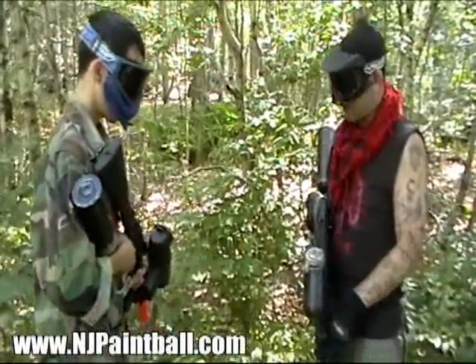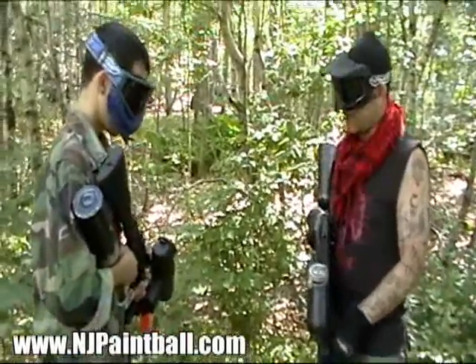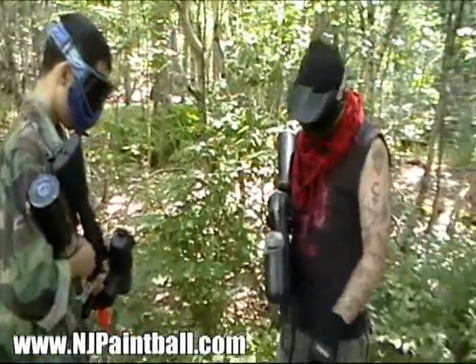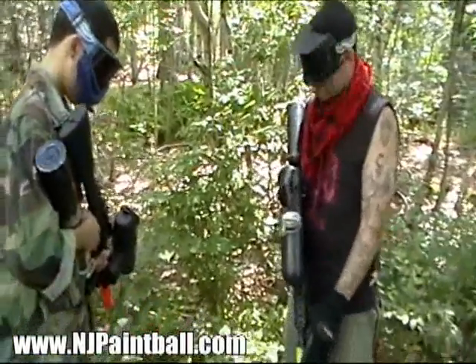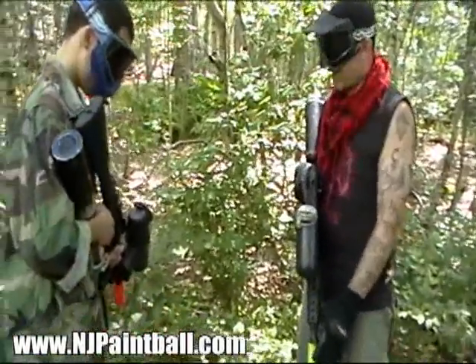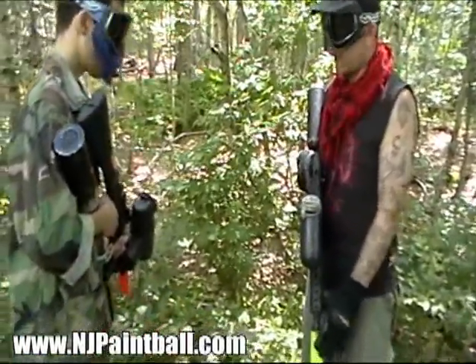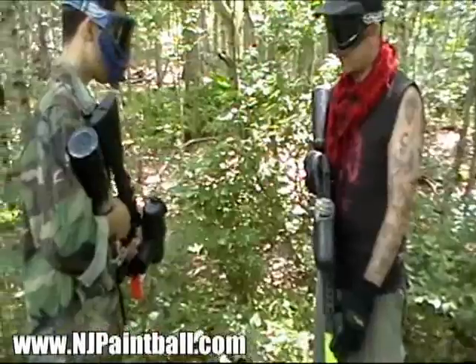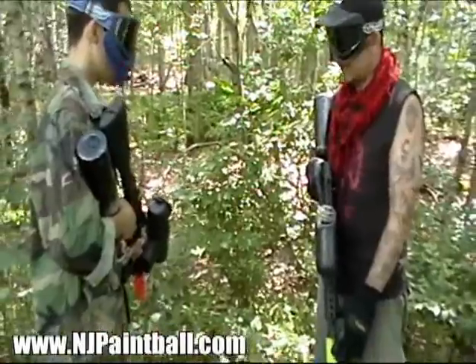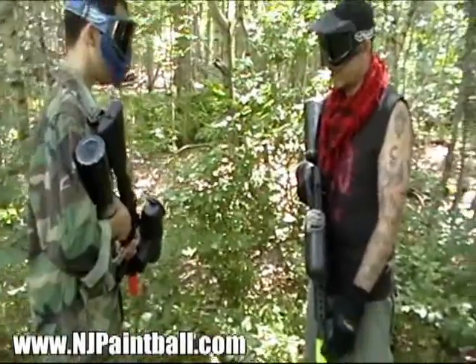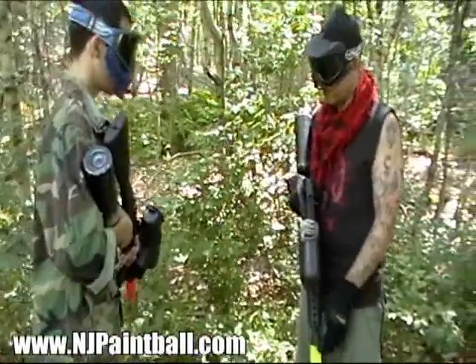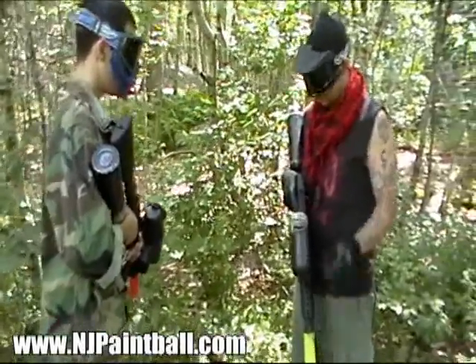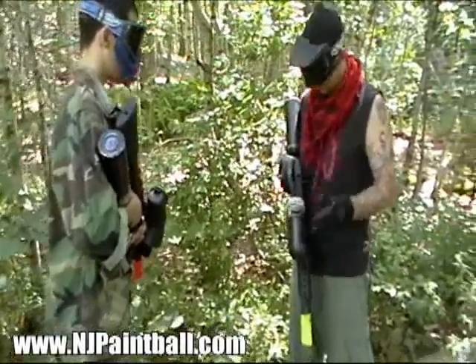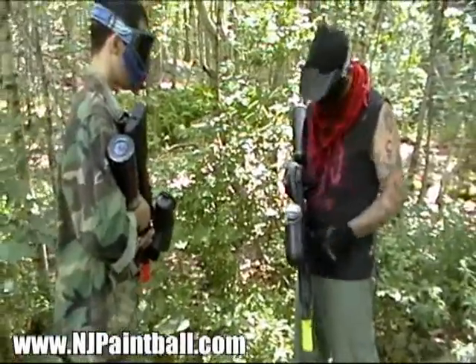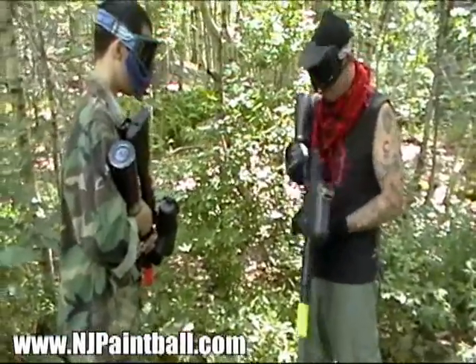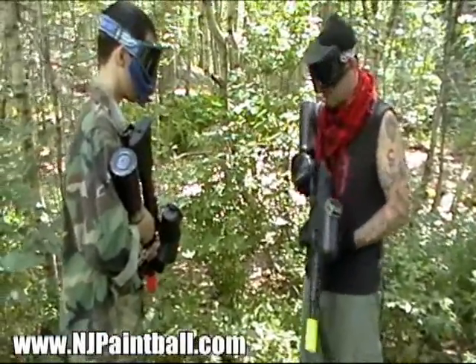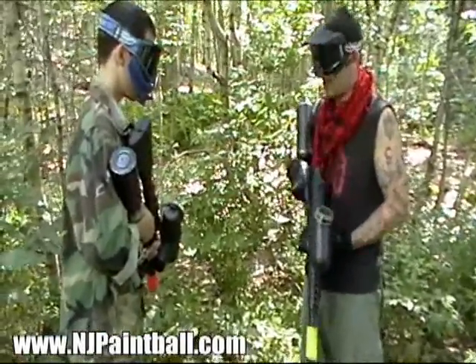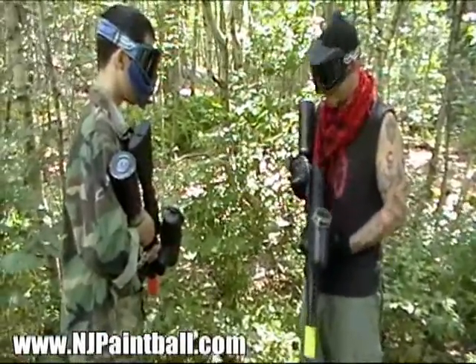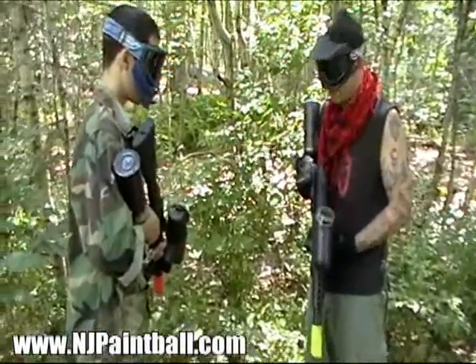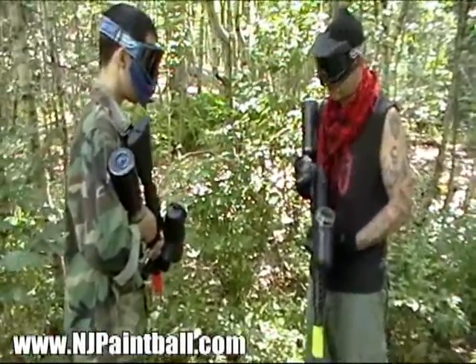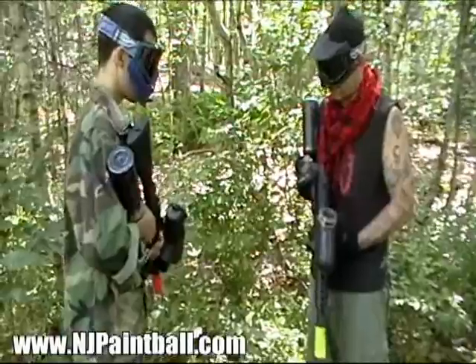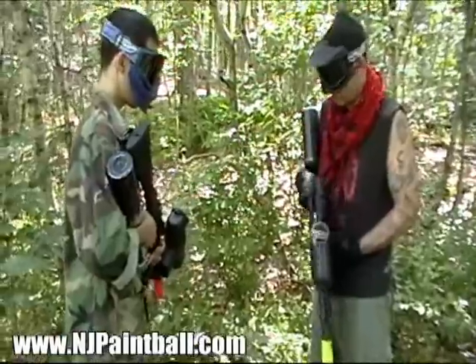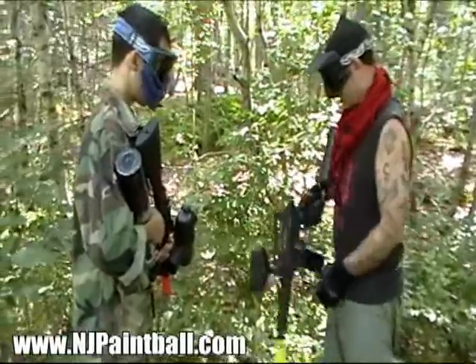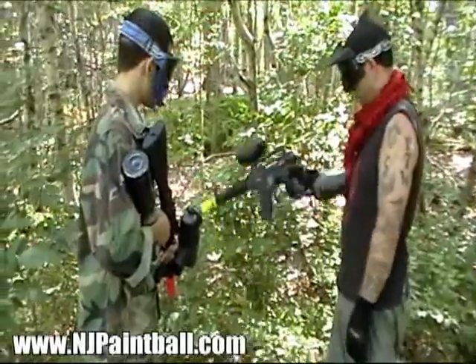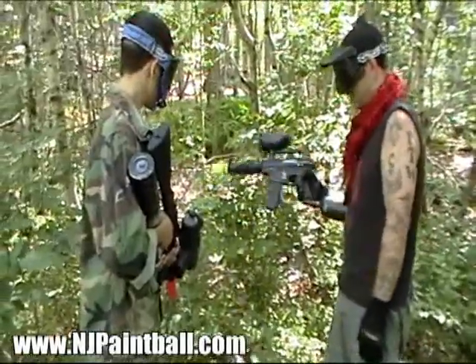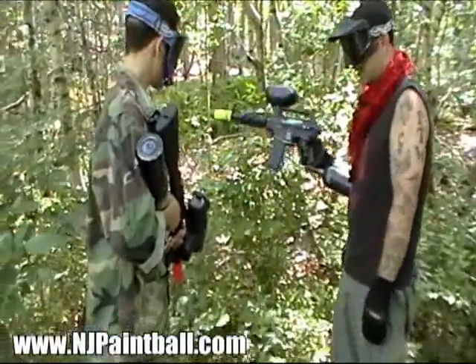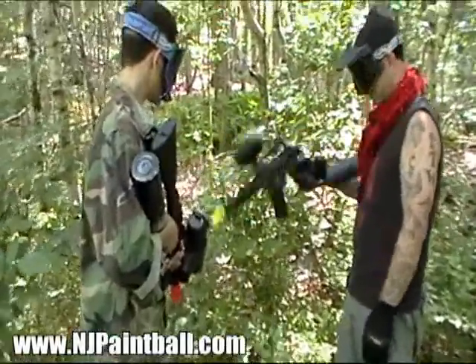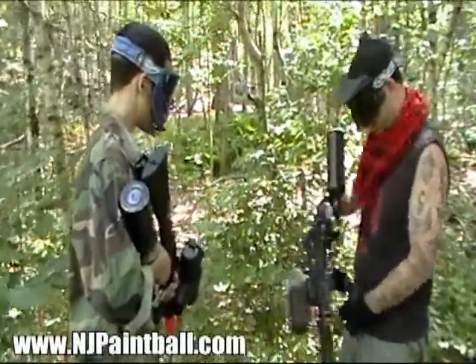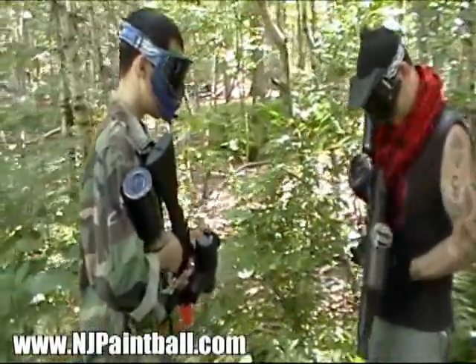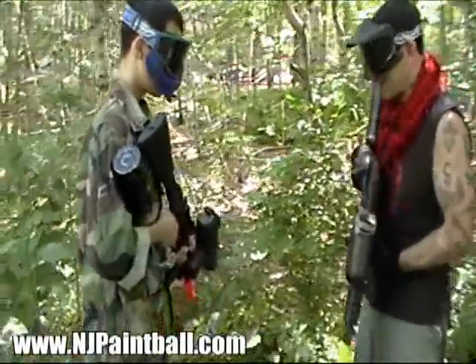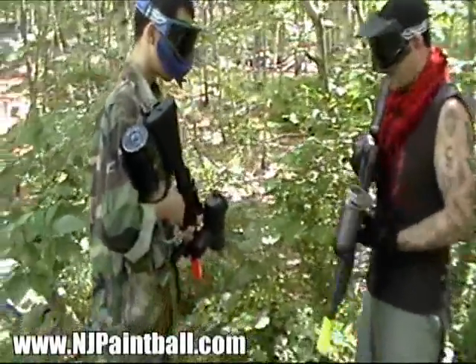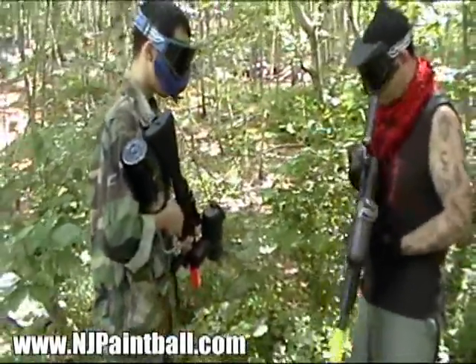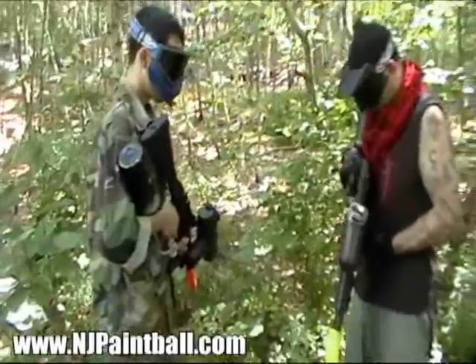Muzzle discipline. You've got to be aware of where this is pointing at all times. You're holding it — it's your responsibility to make sure you know where this is pointing. Down is generally best. A lot like this. Down. Be in control of your weapon.